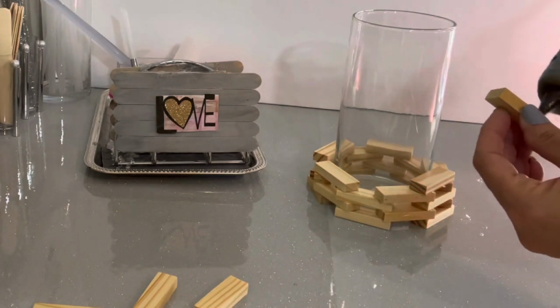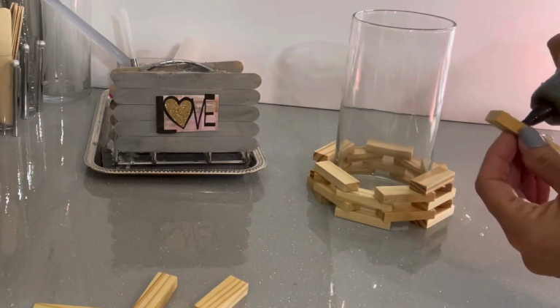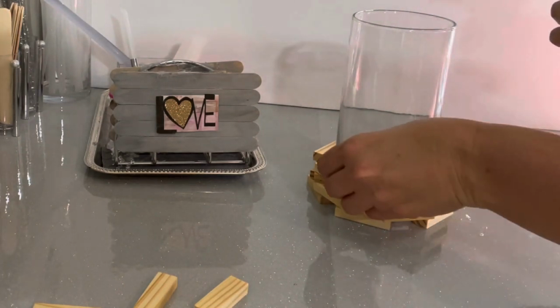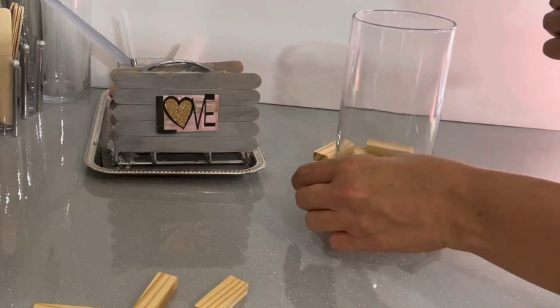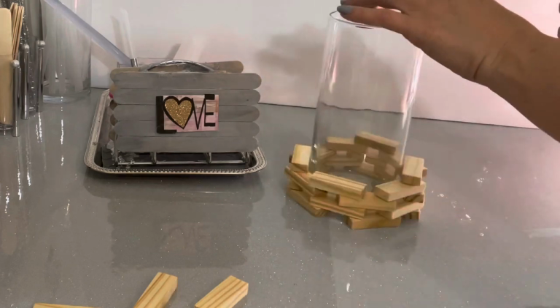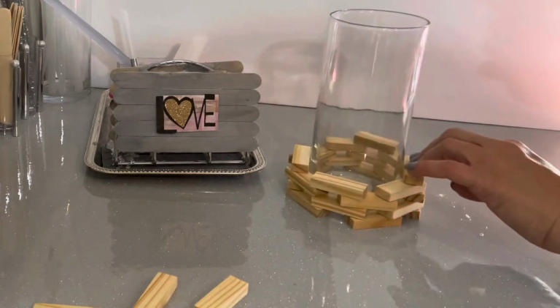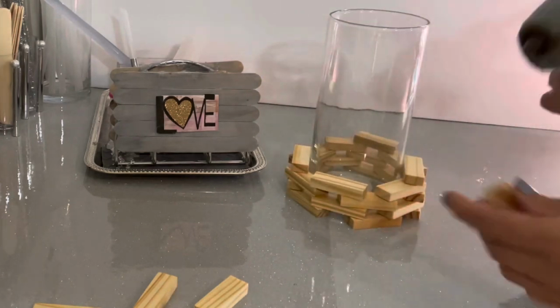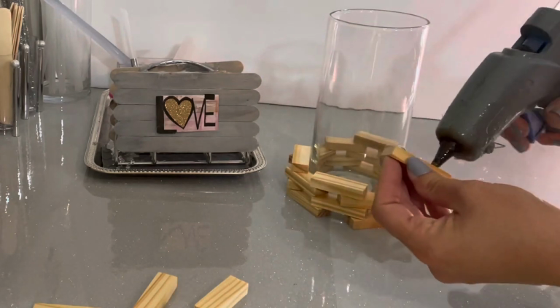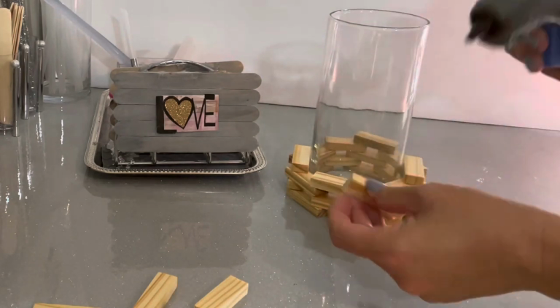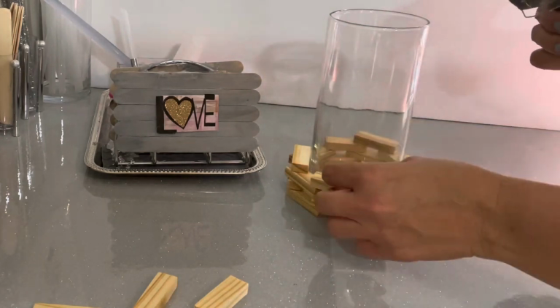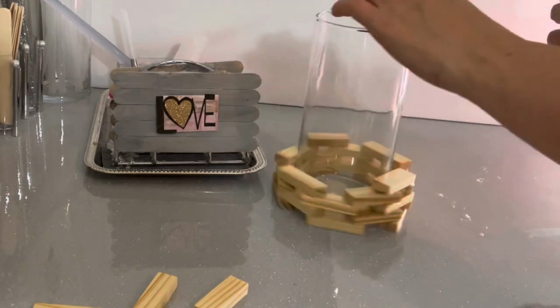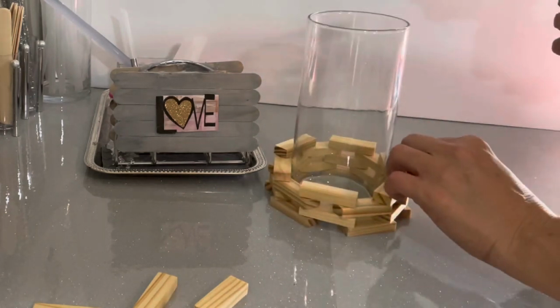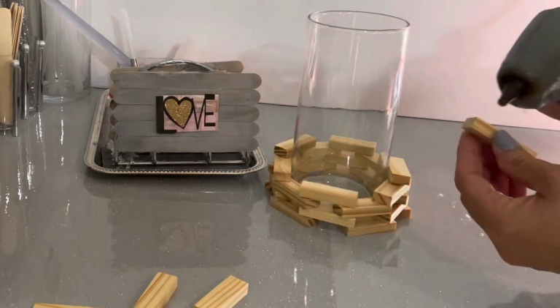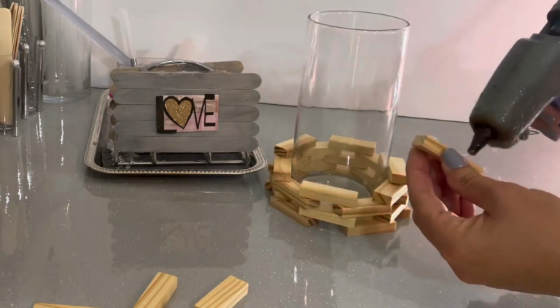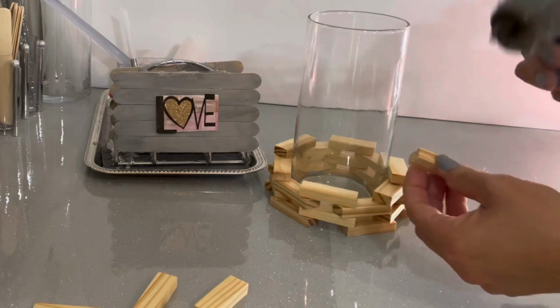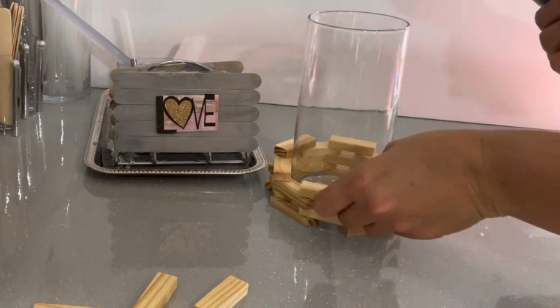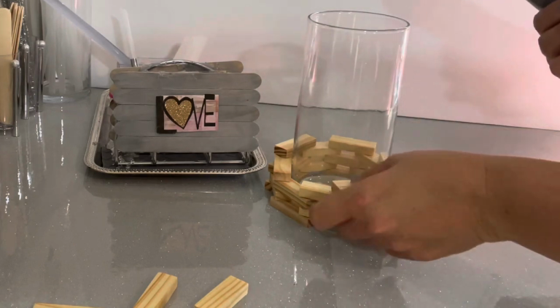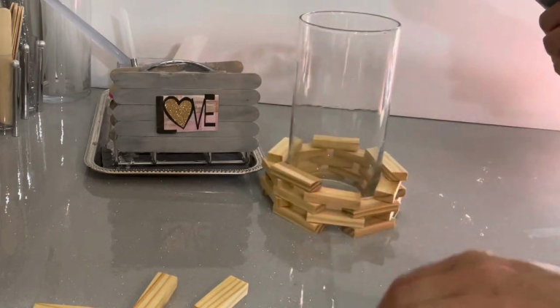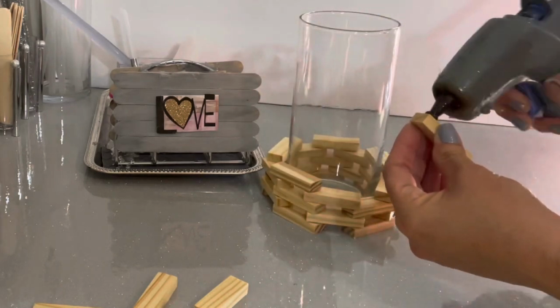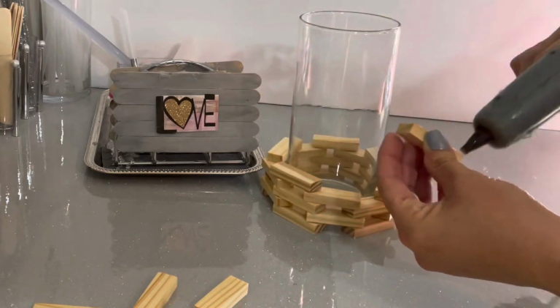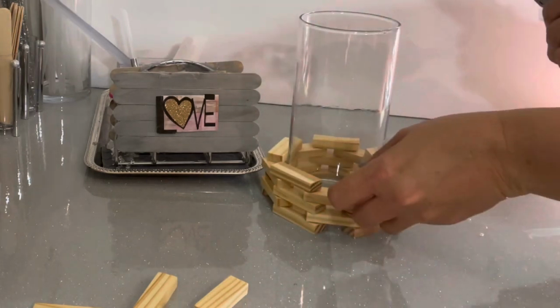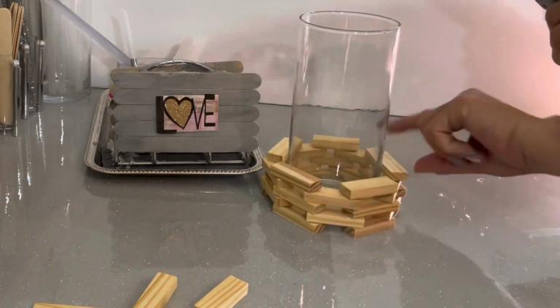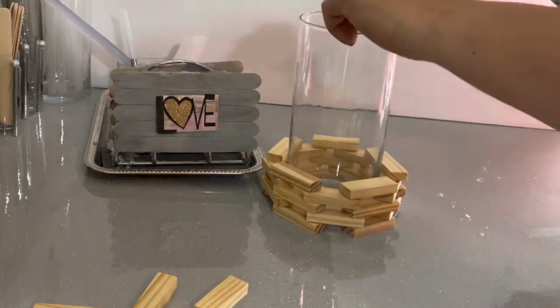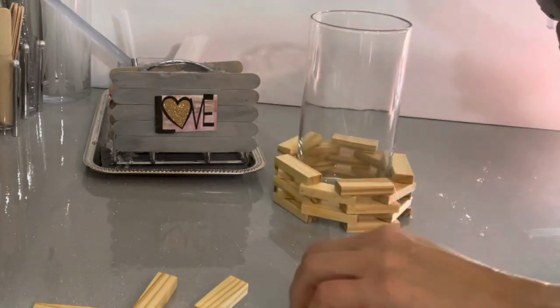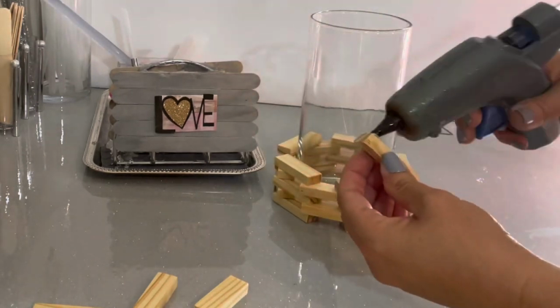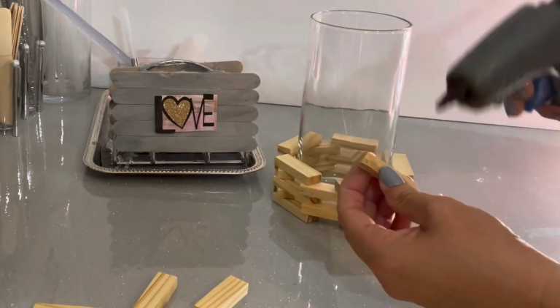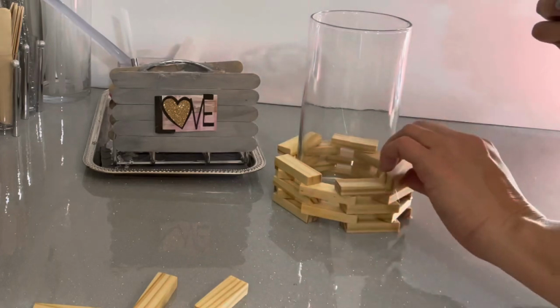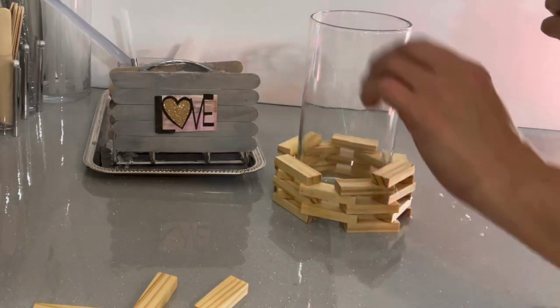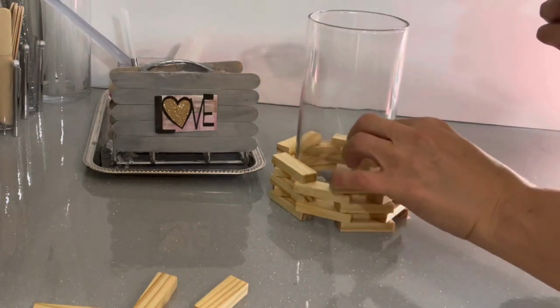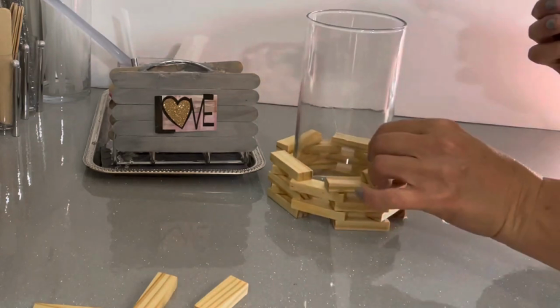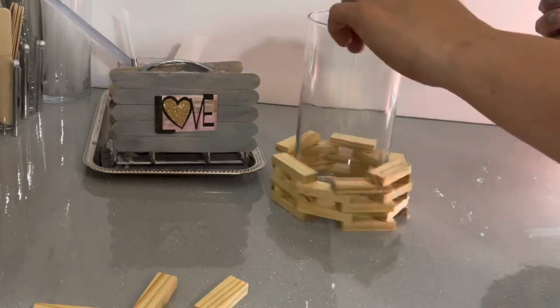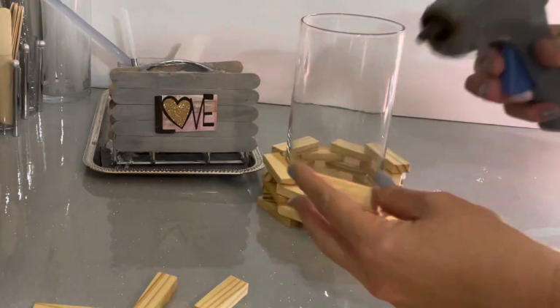Just keep layering. Depending on how high up you want to go, I usually go about a third of the way up the jar so I can still see the potpourri inside — or the candle.